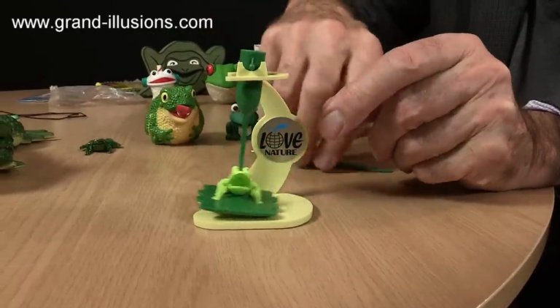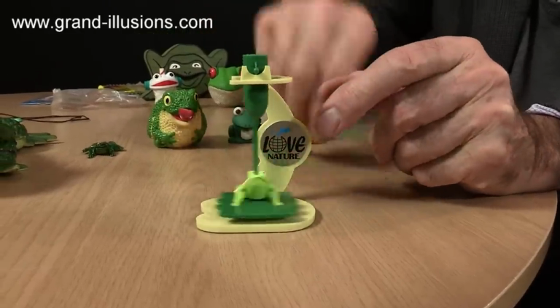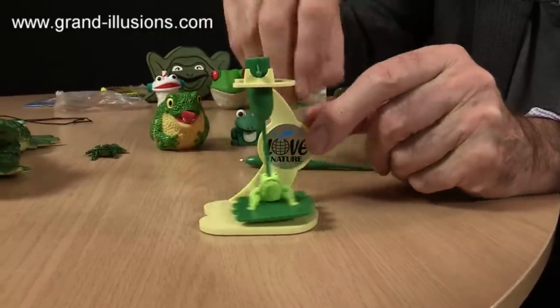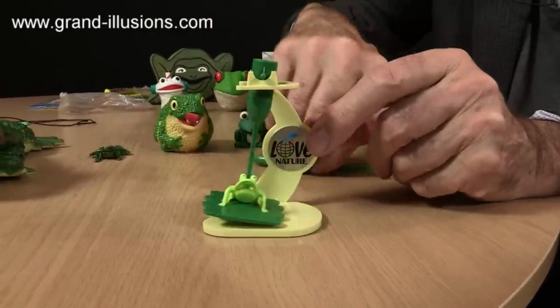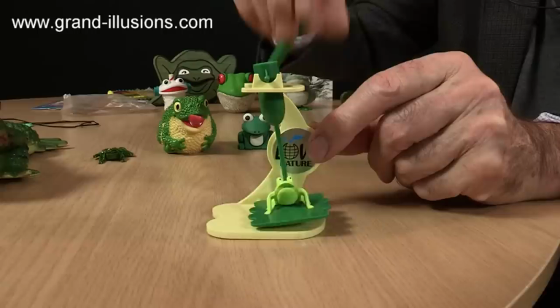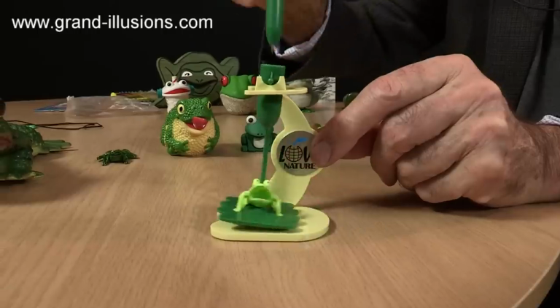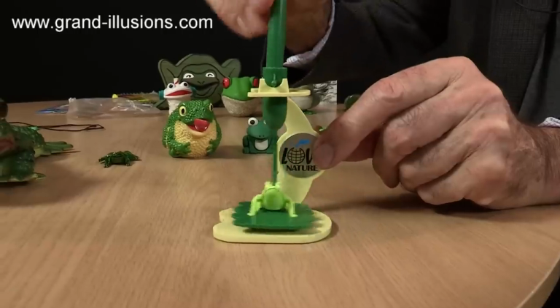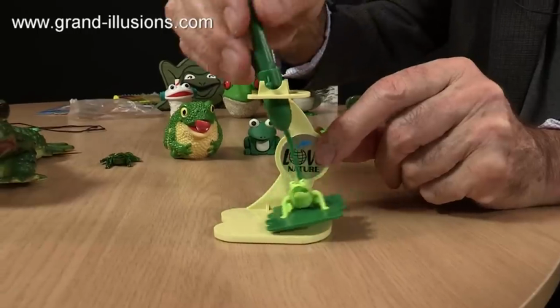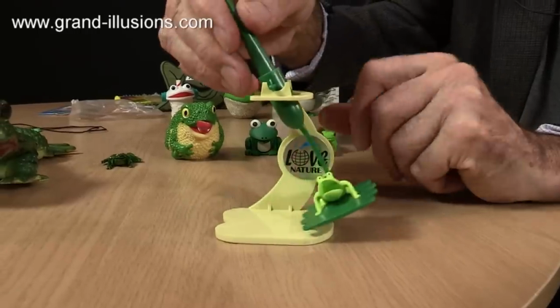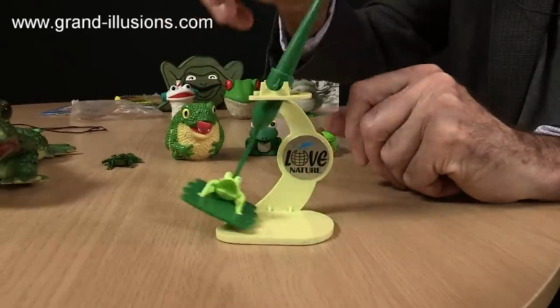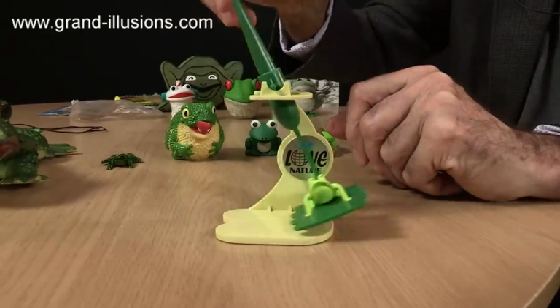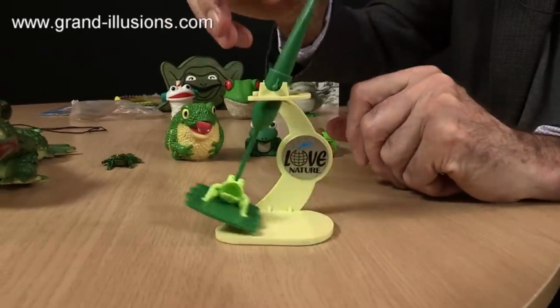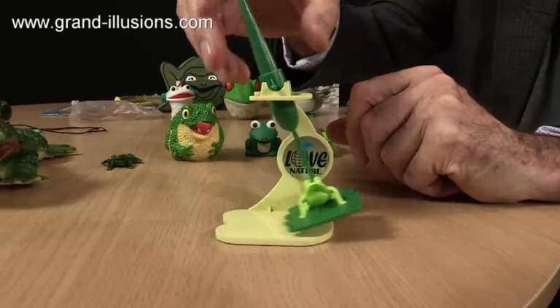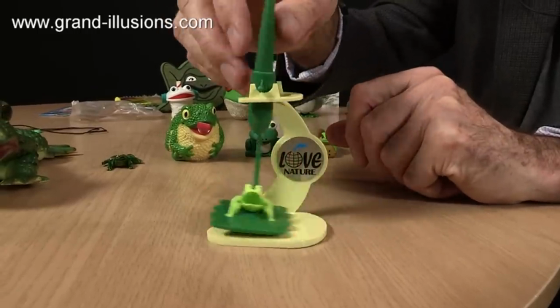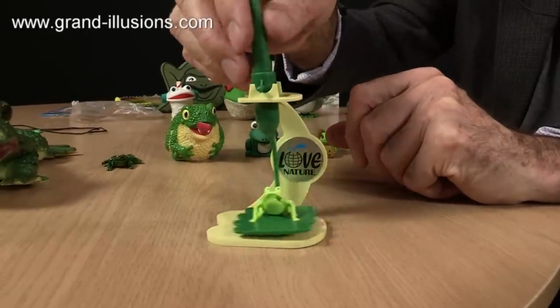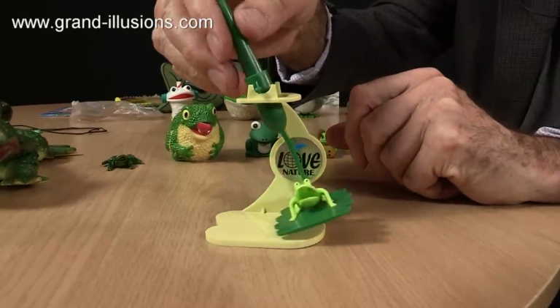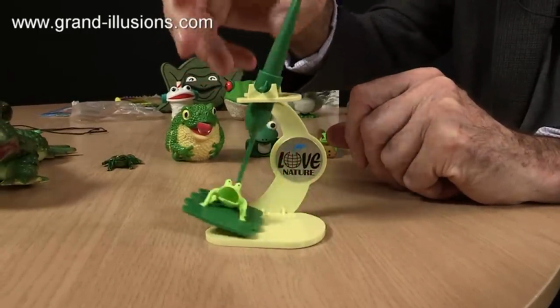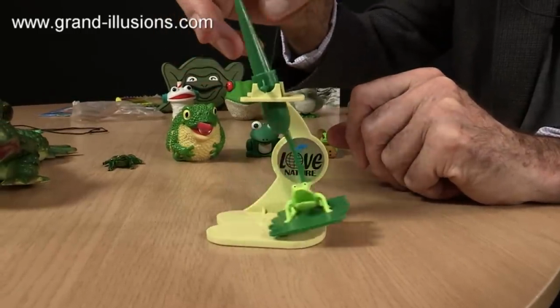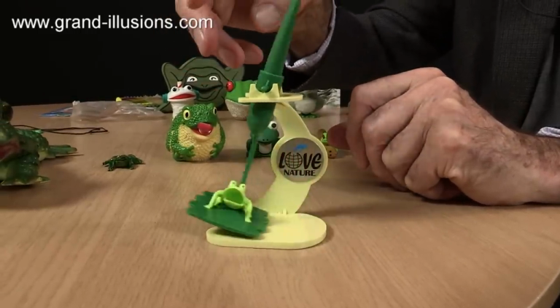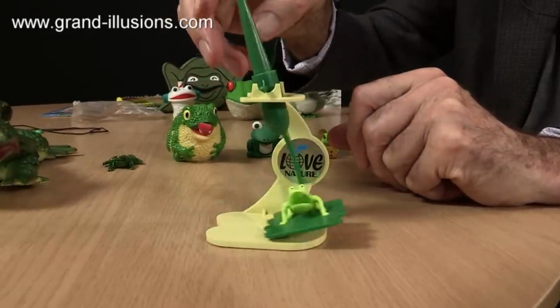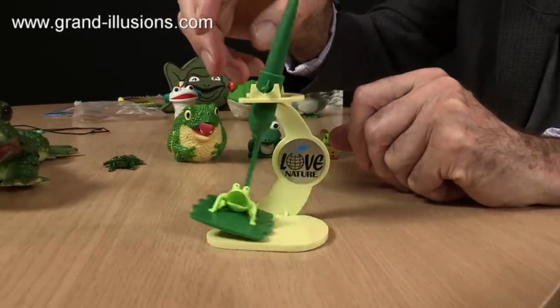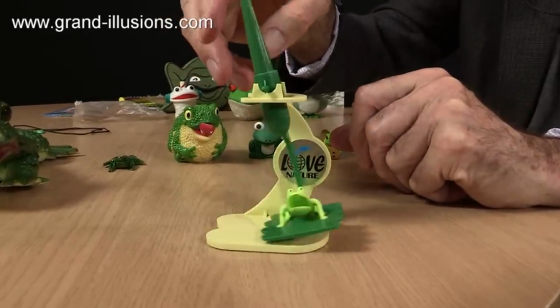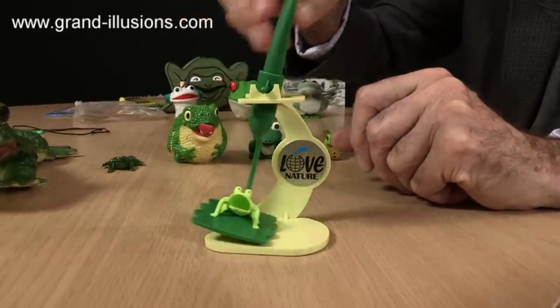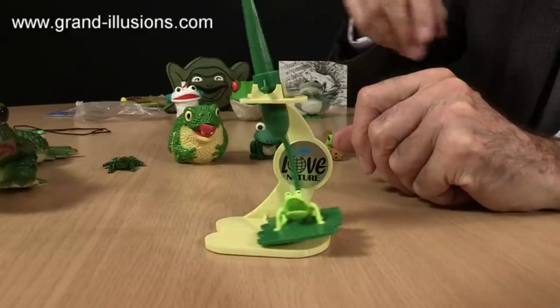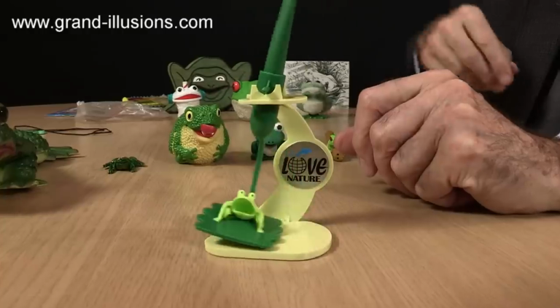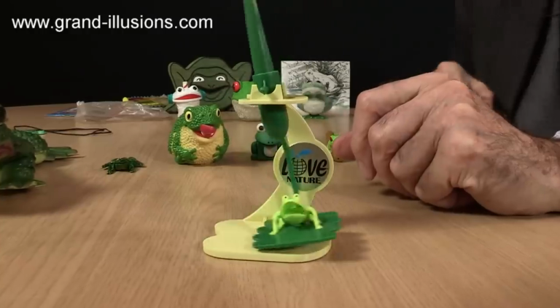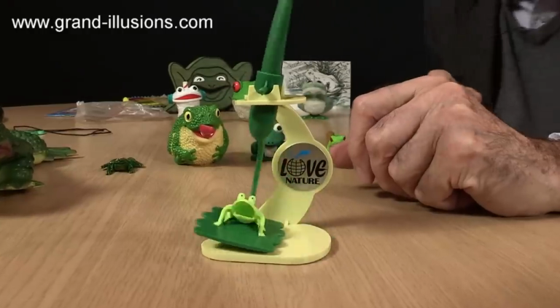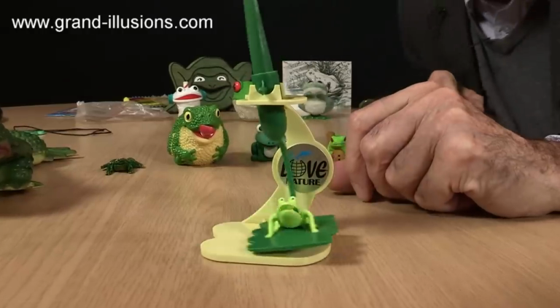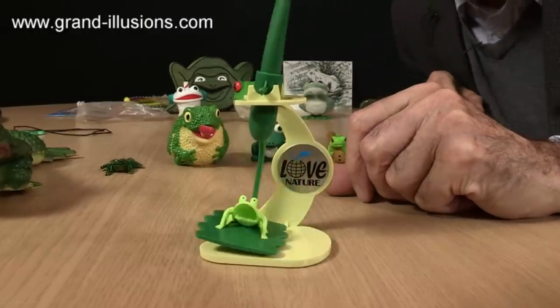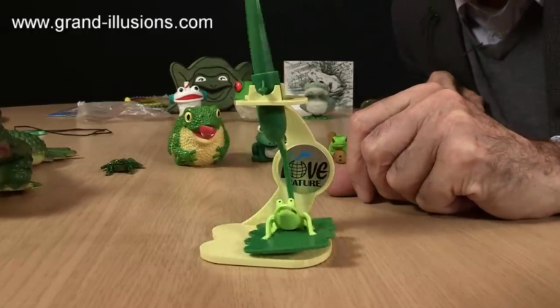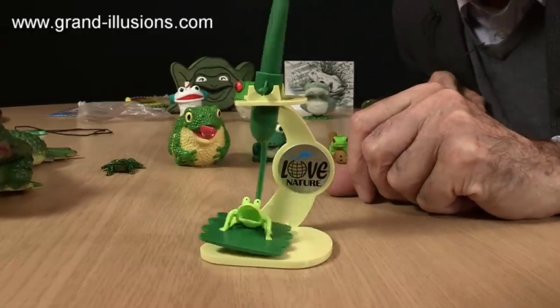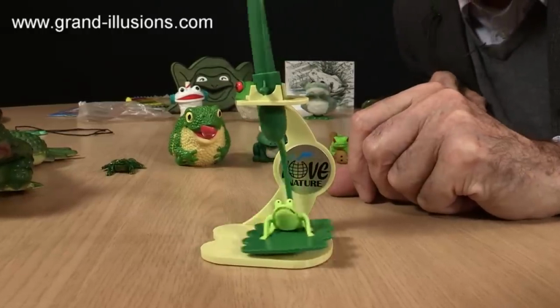So when you do a big swing it doesn't seem to like it very much and won't actually operate very much, but as it's slowing down to the last little bit, the mouth has a very nice gape, gape, gape, gape as it does it.